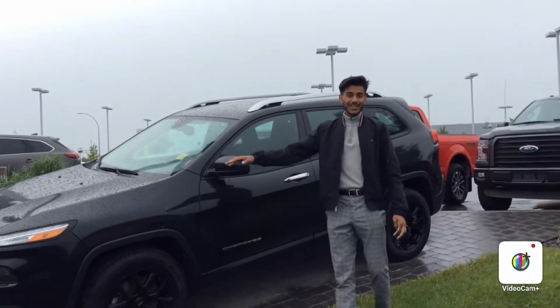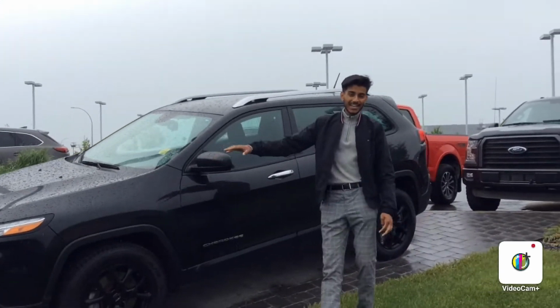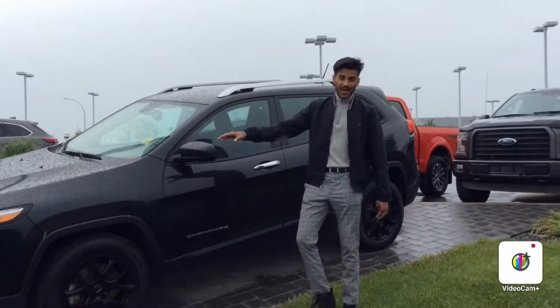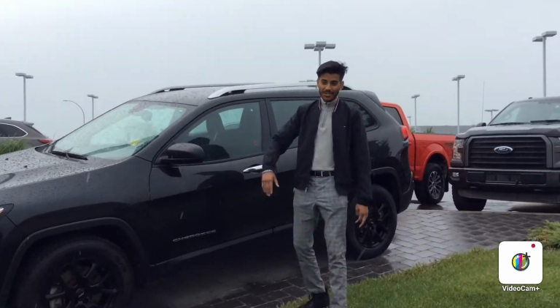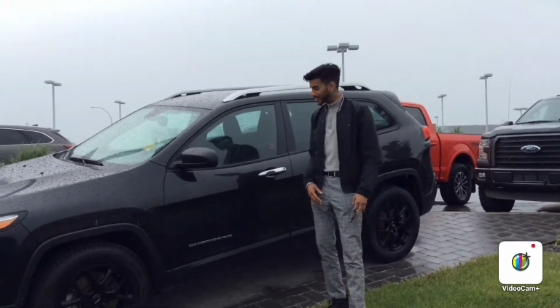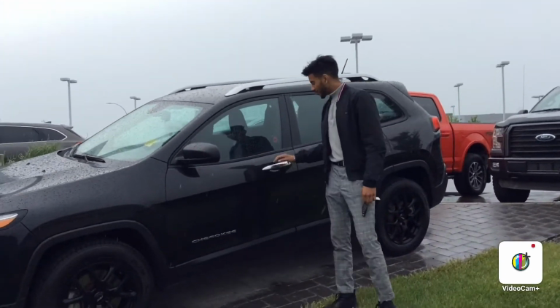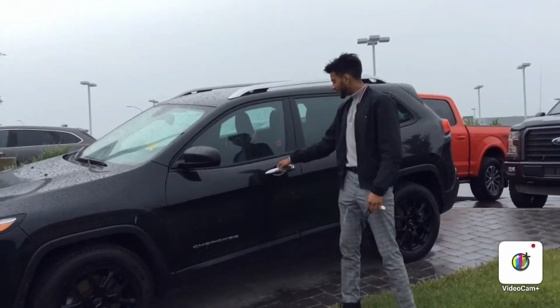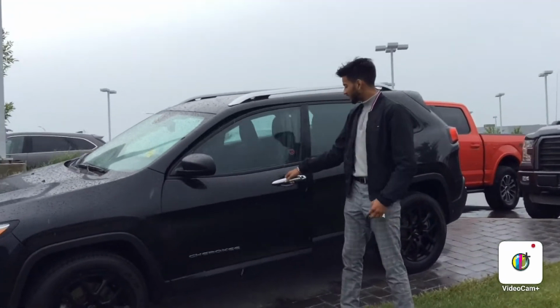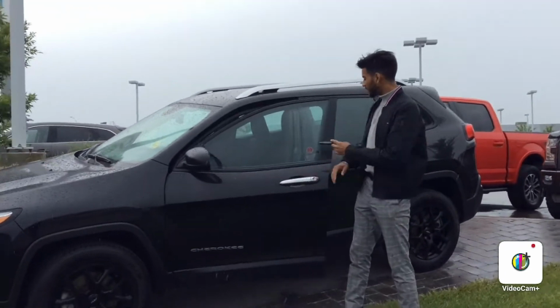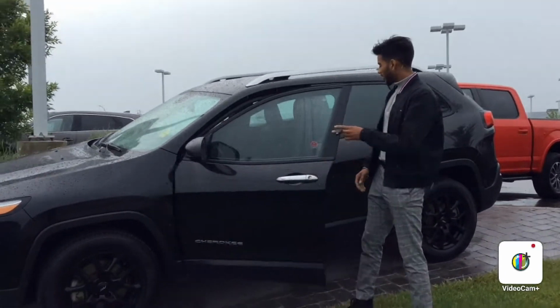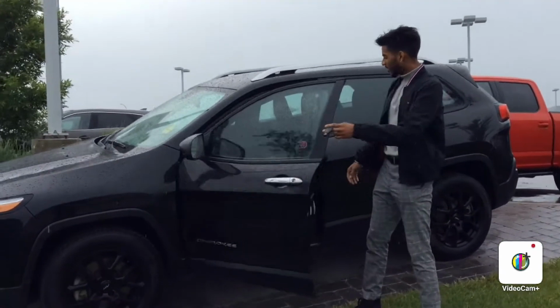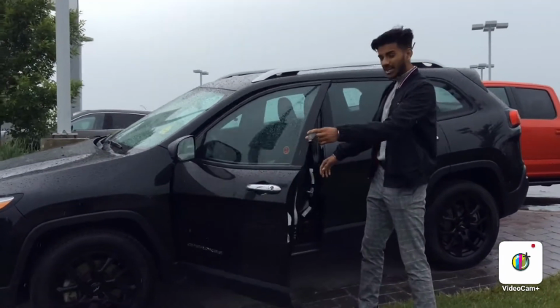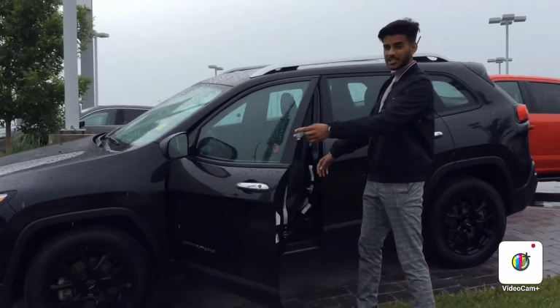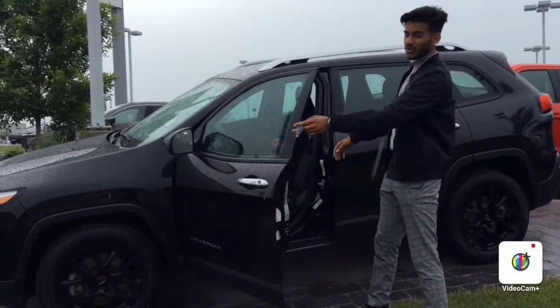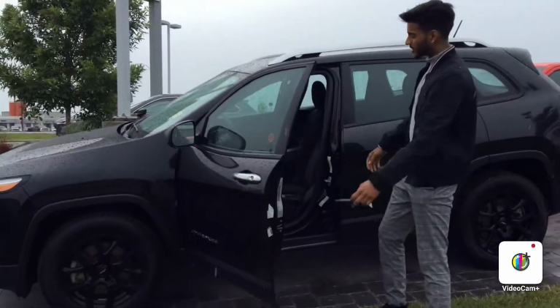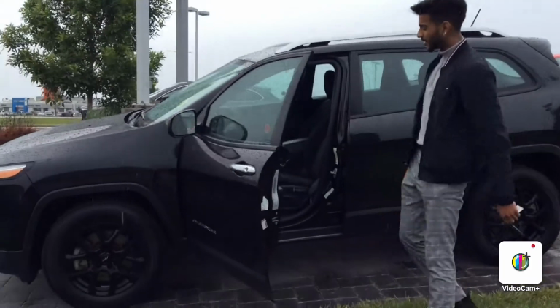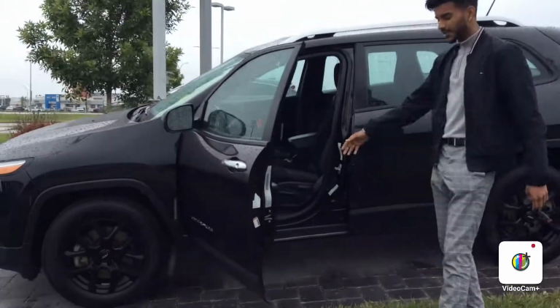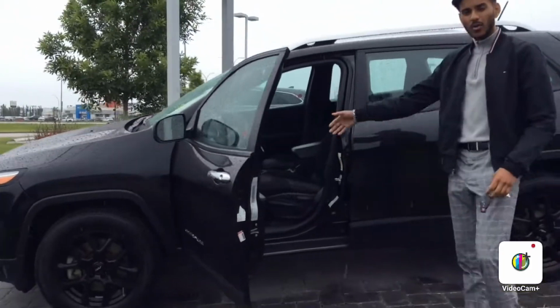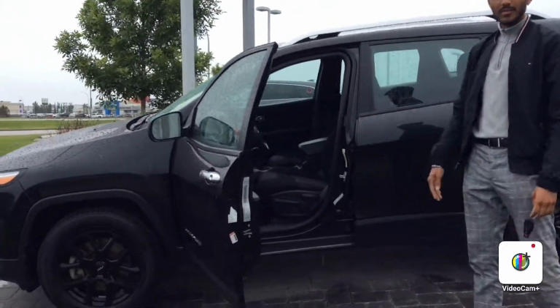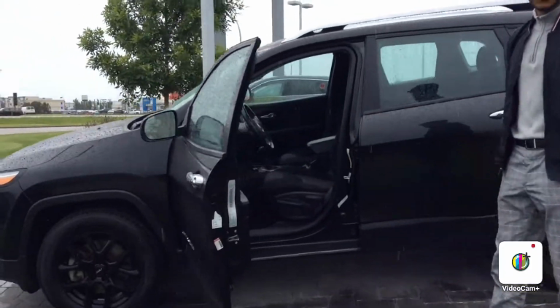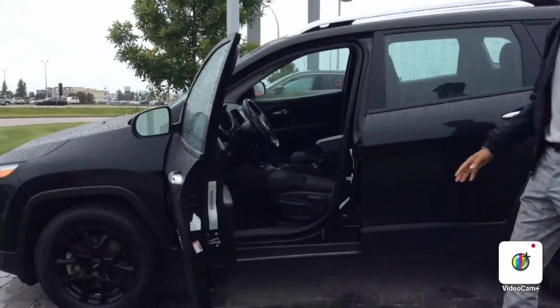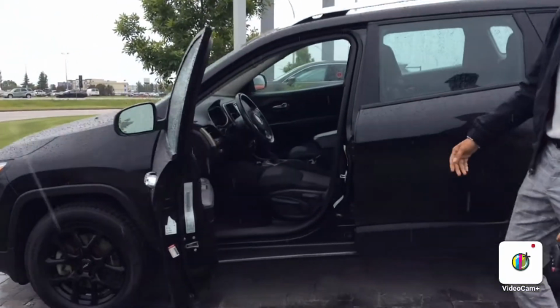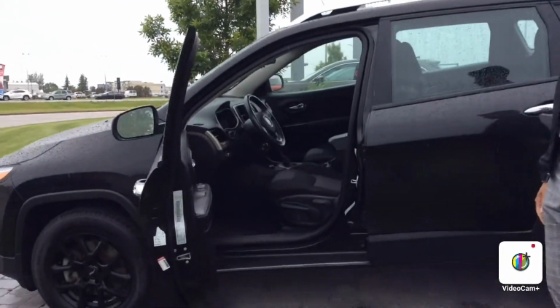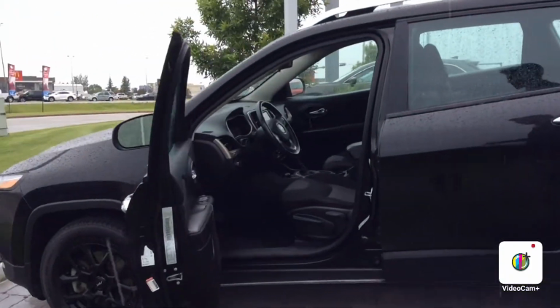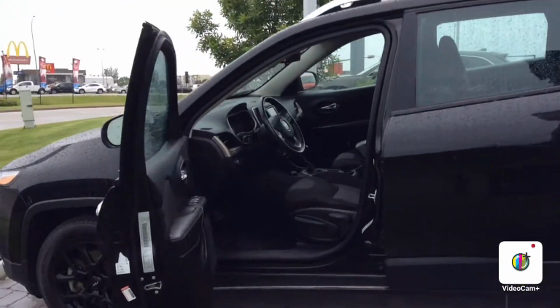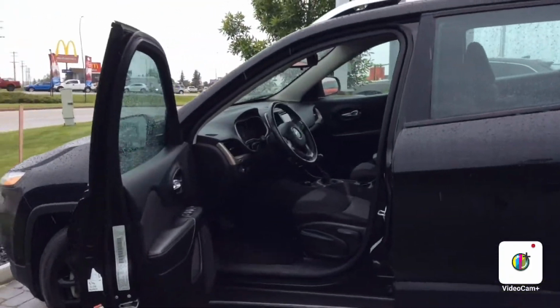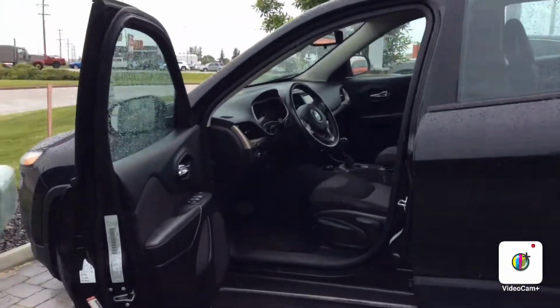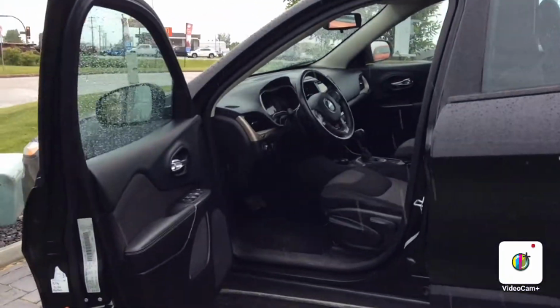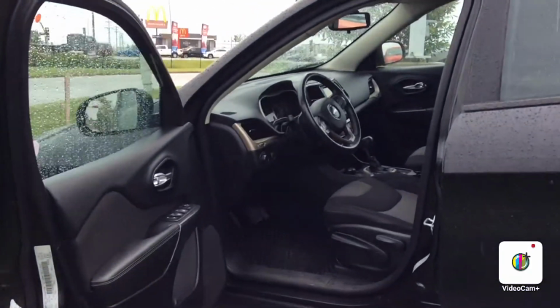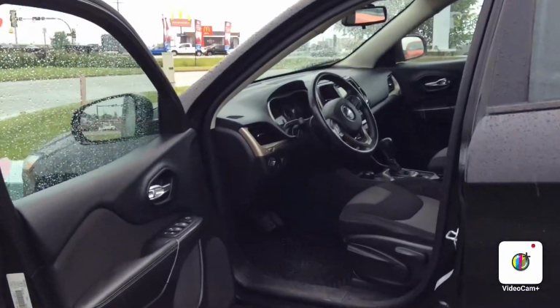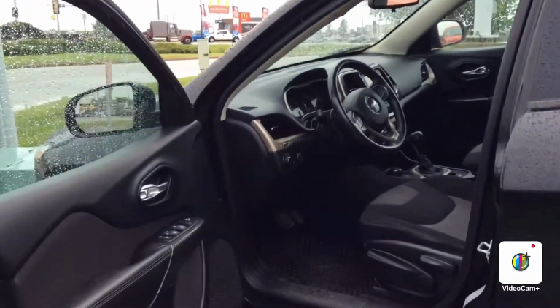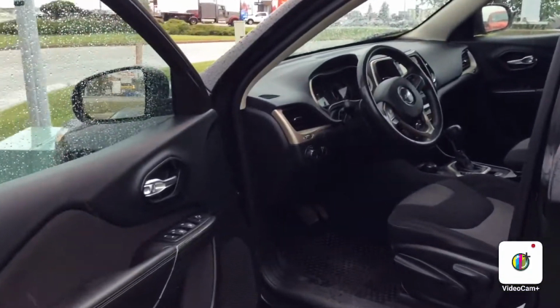You get nice ground clearance, really good to see. And come check out this beautiful interior. You get the all-weather mats already installed, so in wintertime it'll be good — carpets aren't going to be getting dirty.